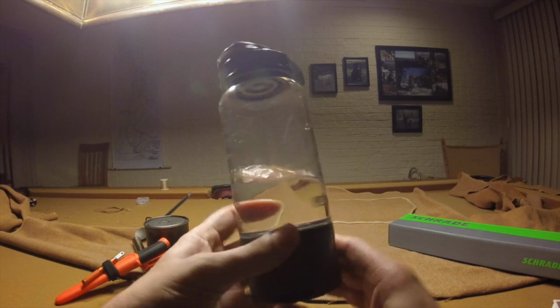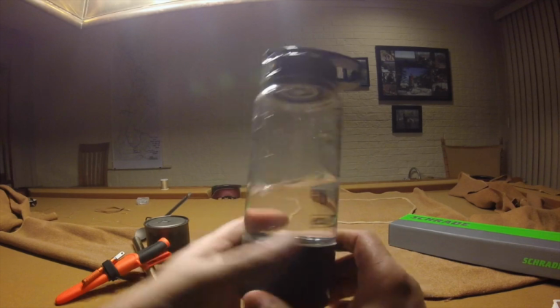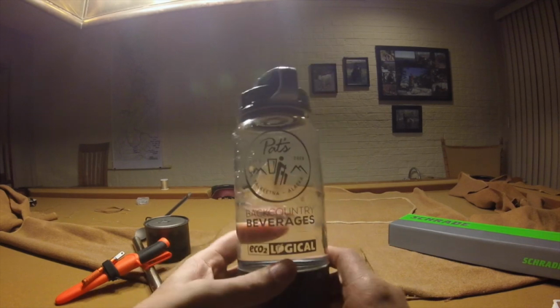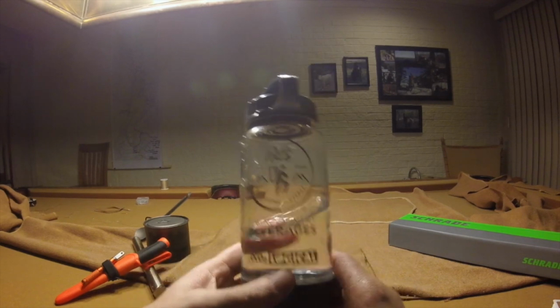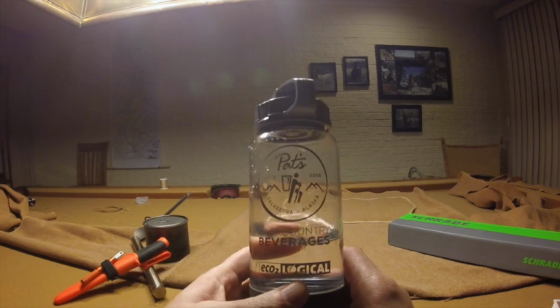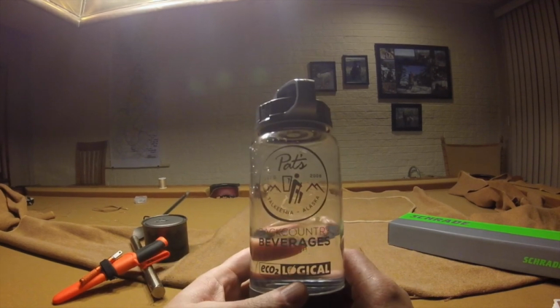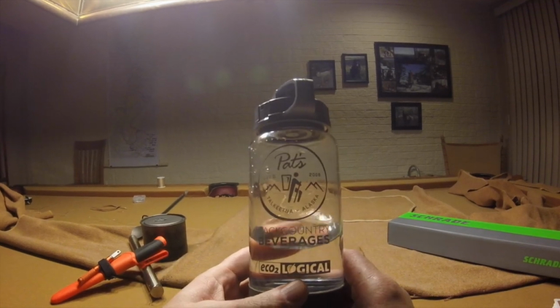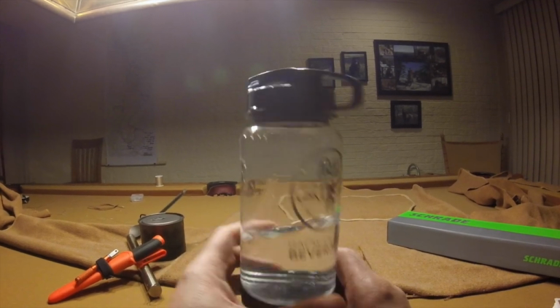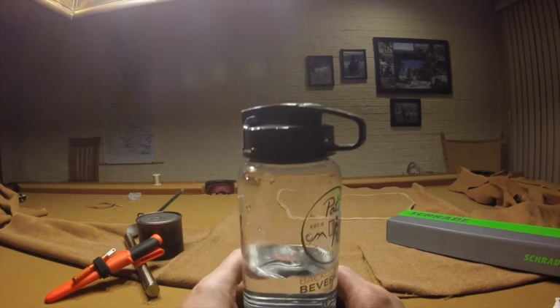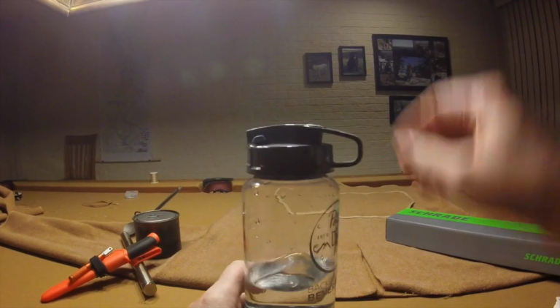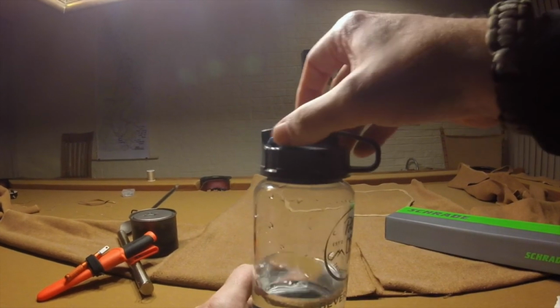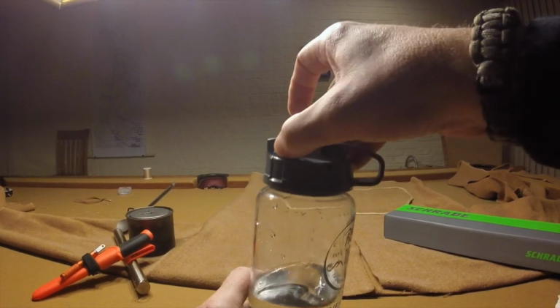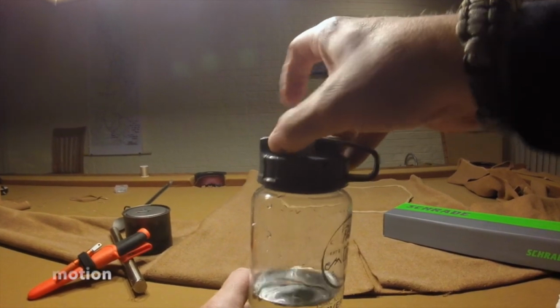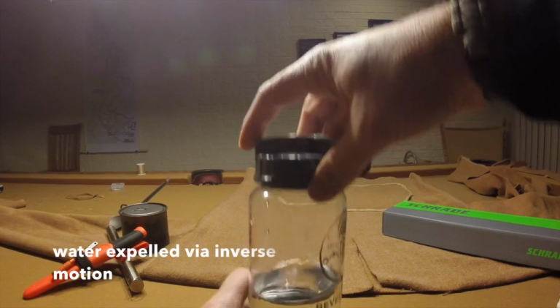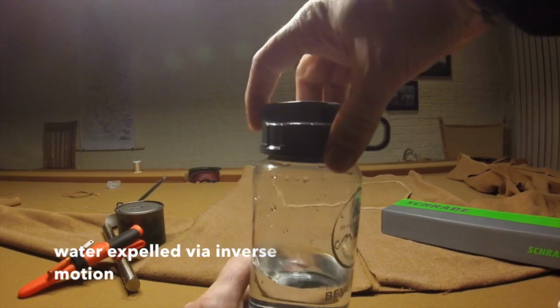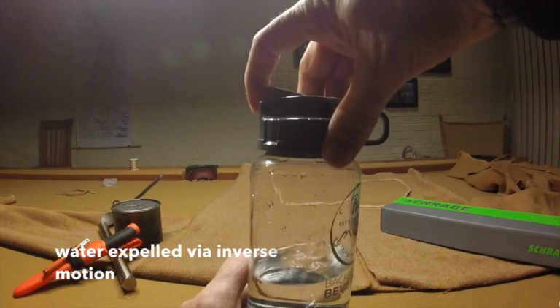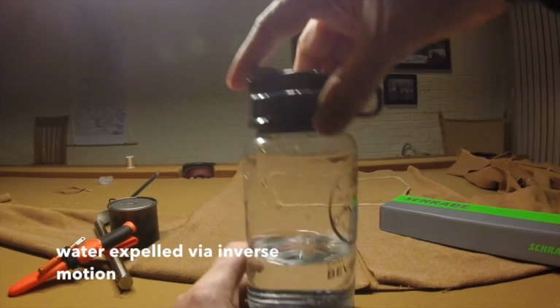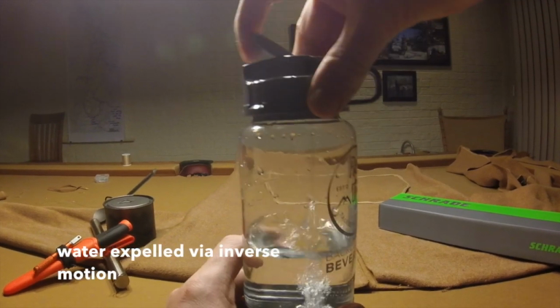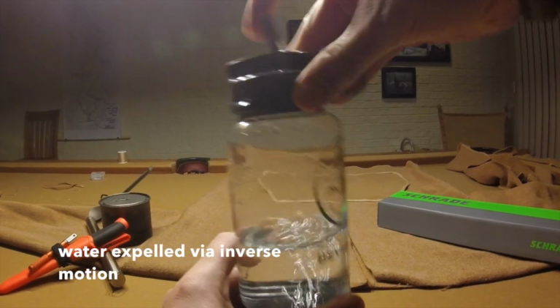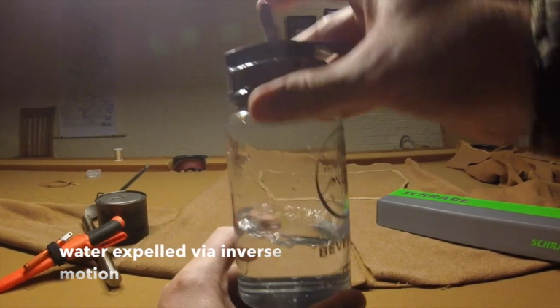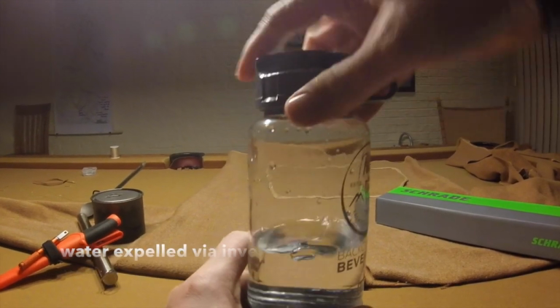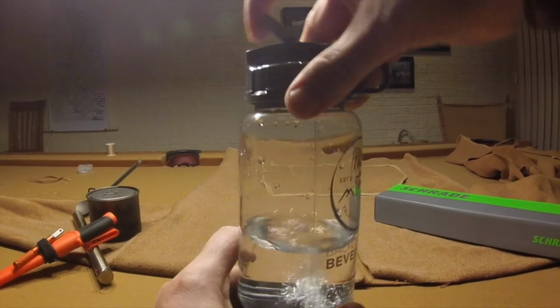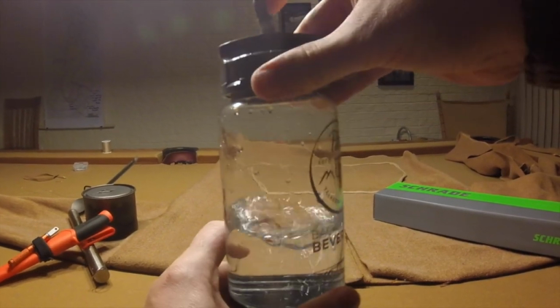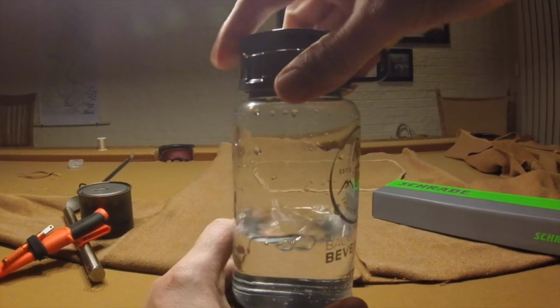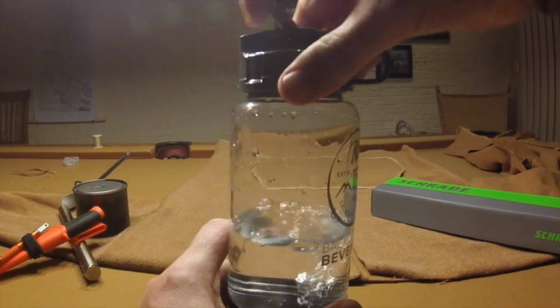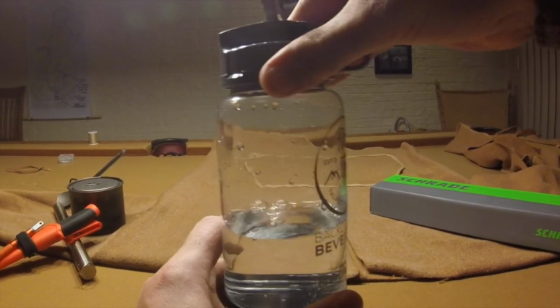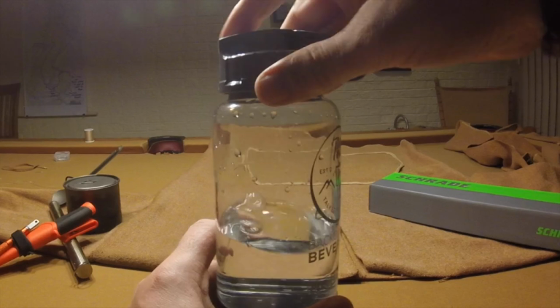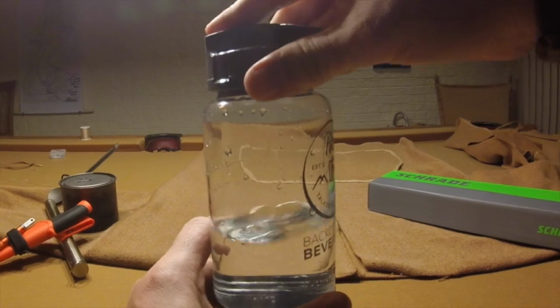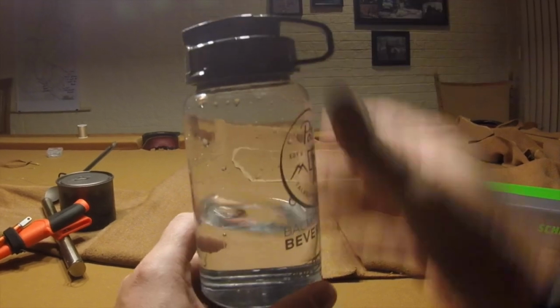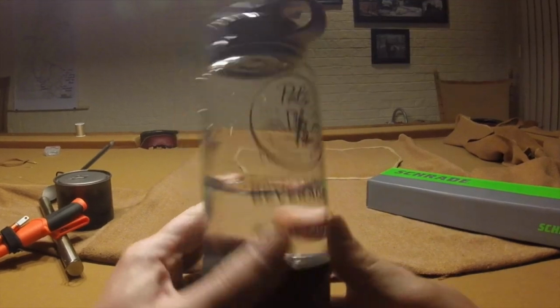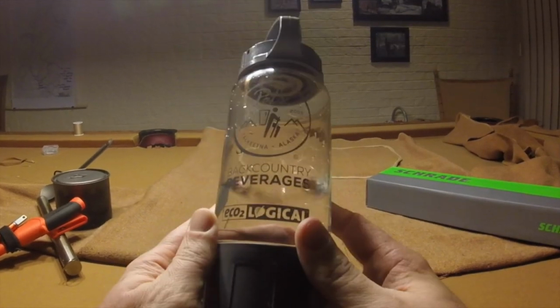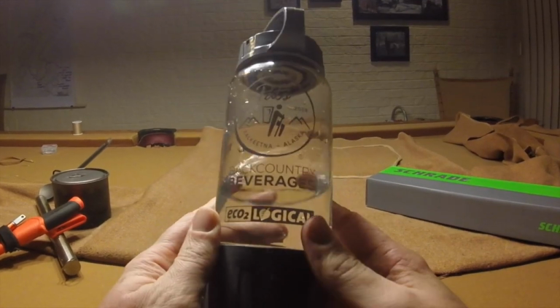What I'm going to do now is show what happens when you pull the lever with the bottle in the upright position. Release the lock, pull the lever, and you'll see the water shoot into the bottle. Ordinarily, this would go into the carbonation chamber.